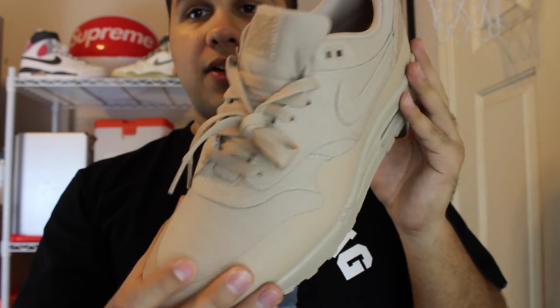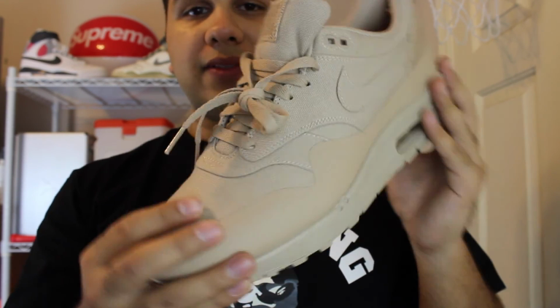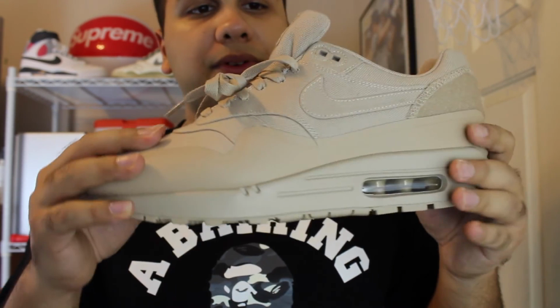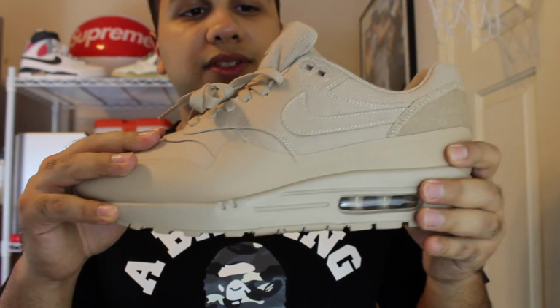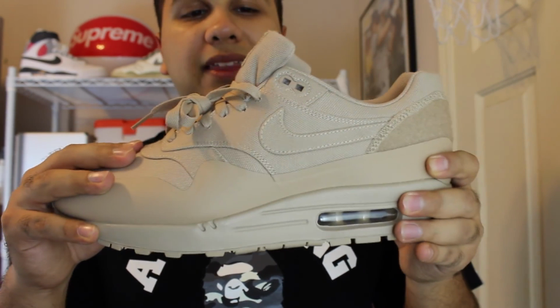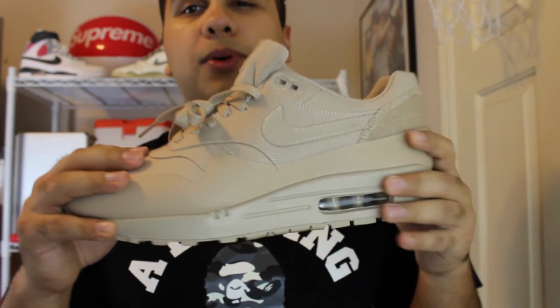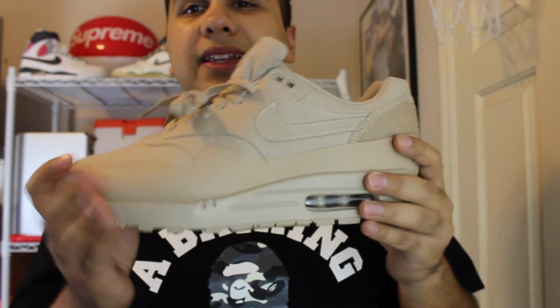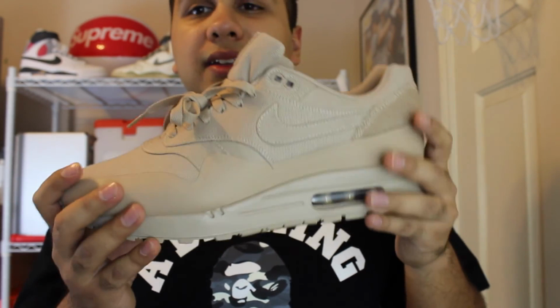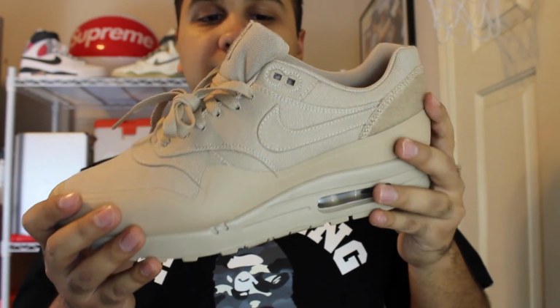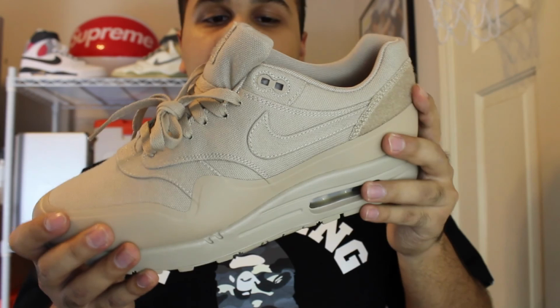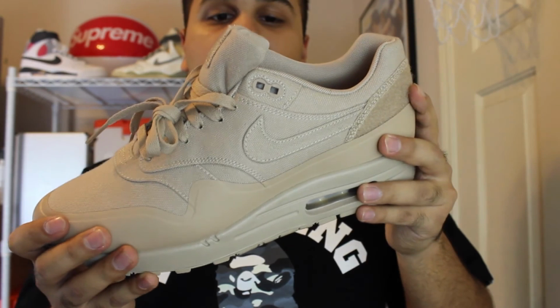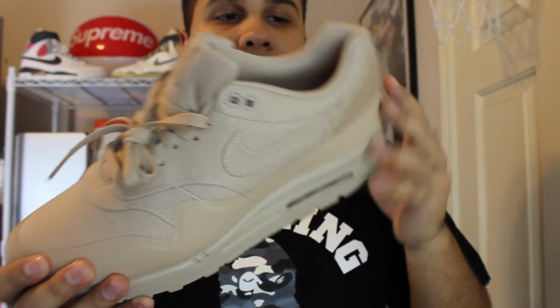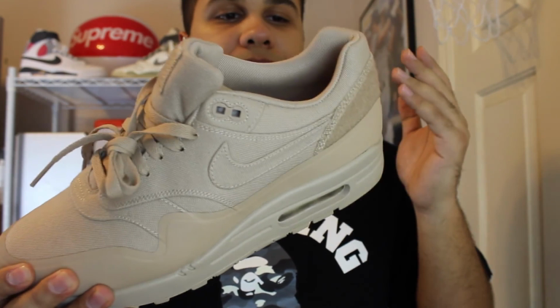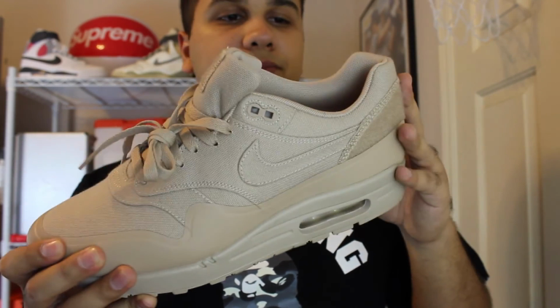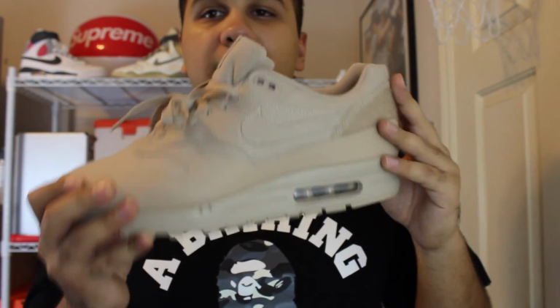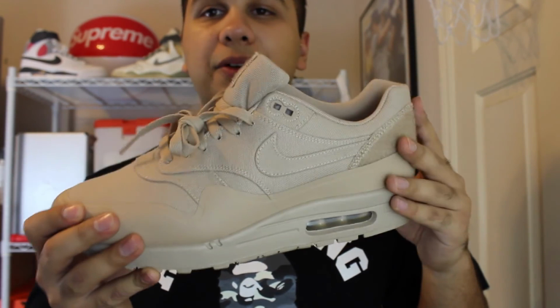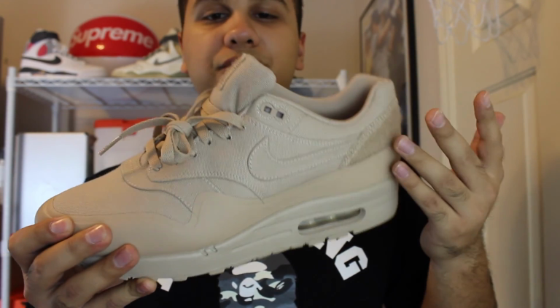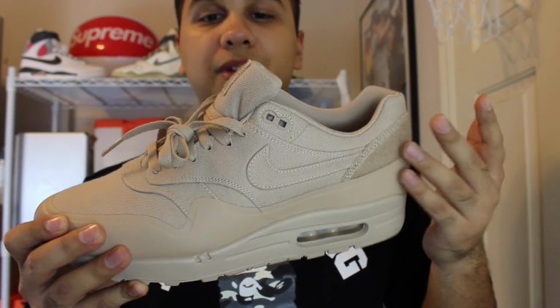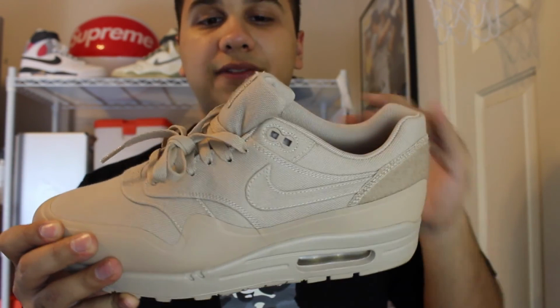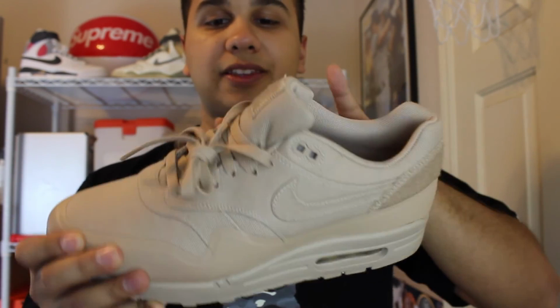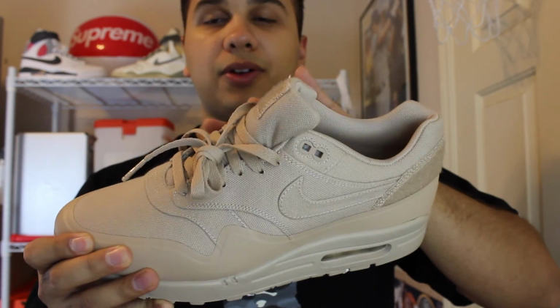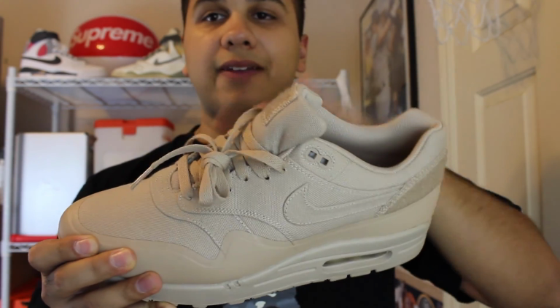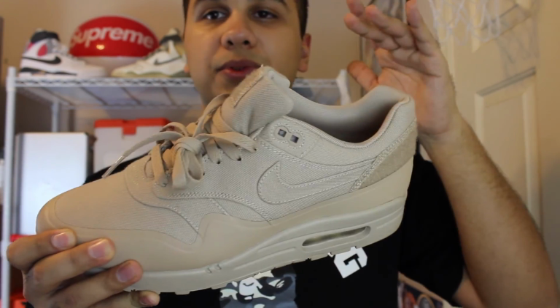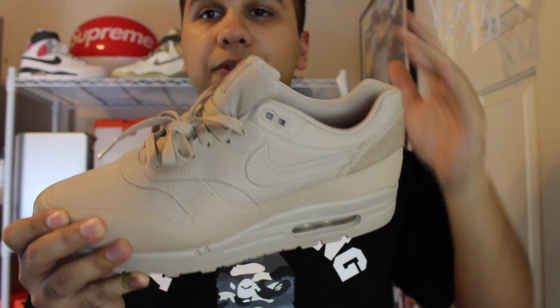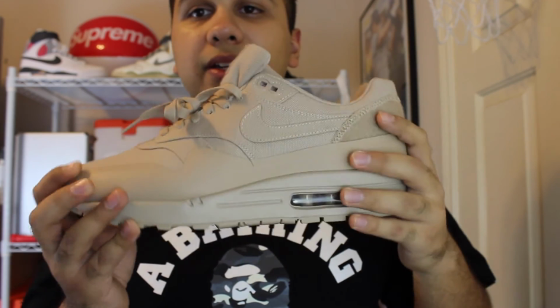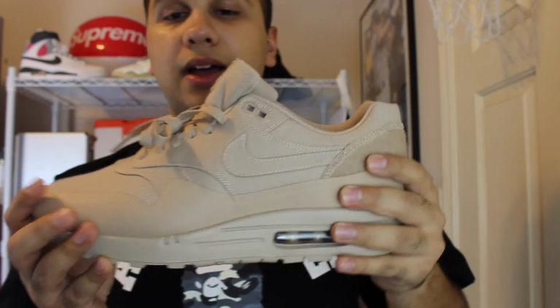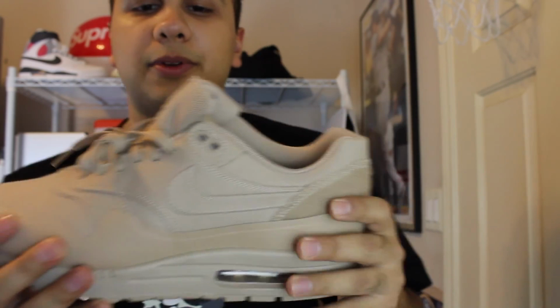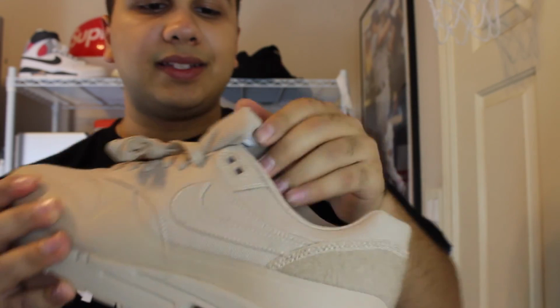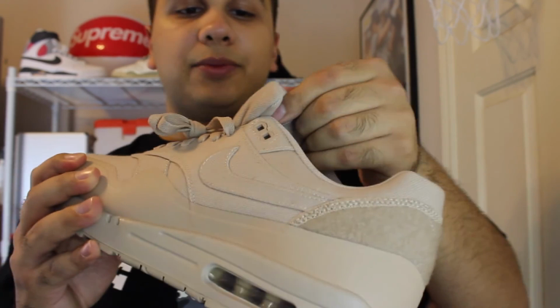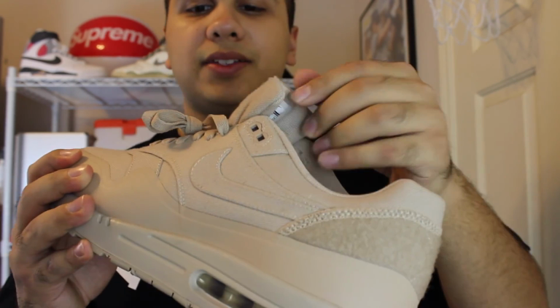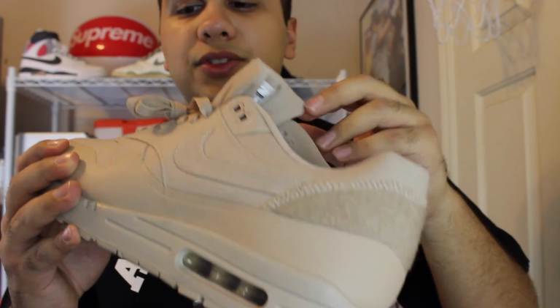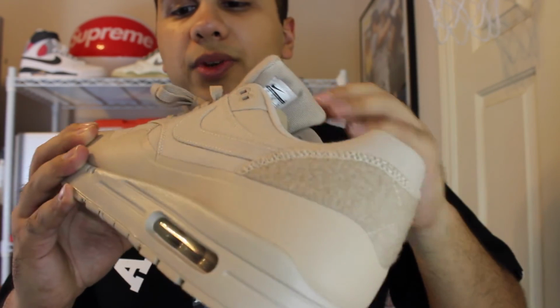It's an all canvas upper, which I think is a poor idea since it is a Velcro shoe — if you were to get the Velcro on the canvas, it pulls off a little bit. But besides that, they really executed the shoe well.